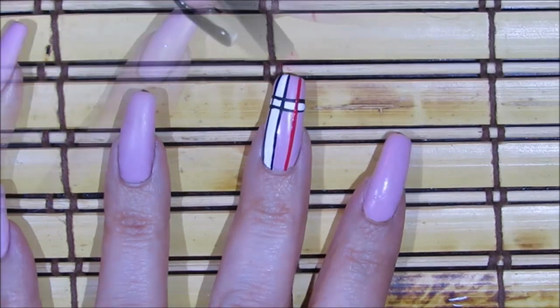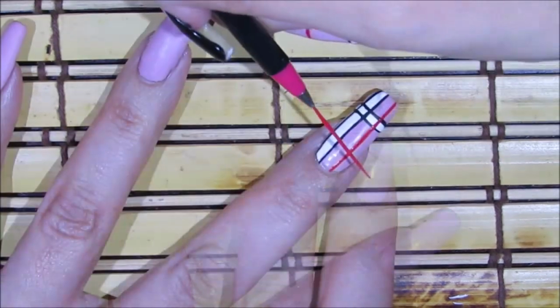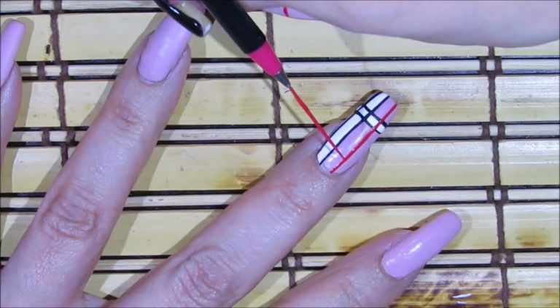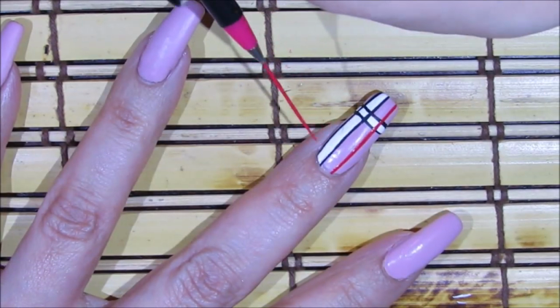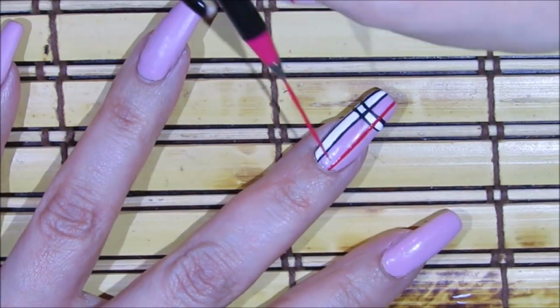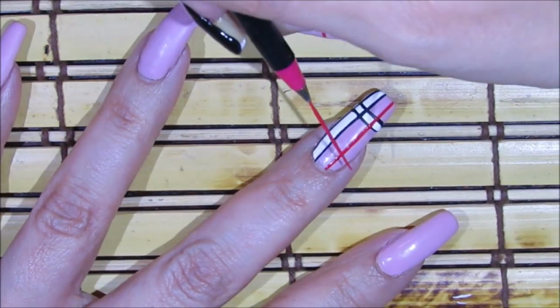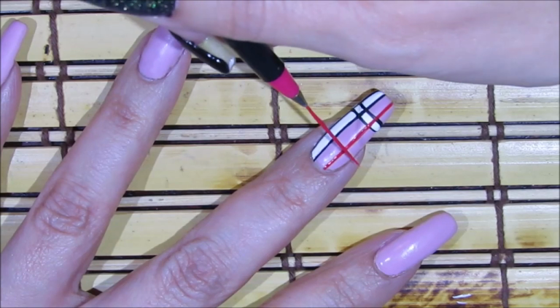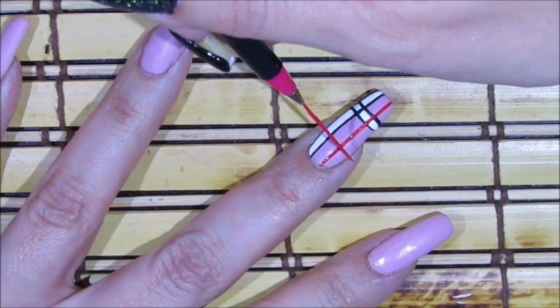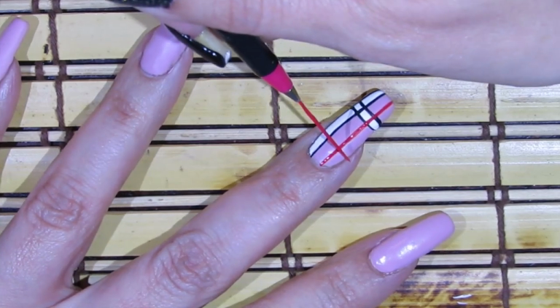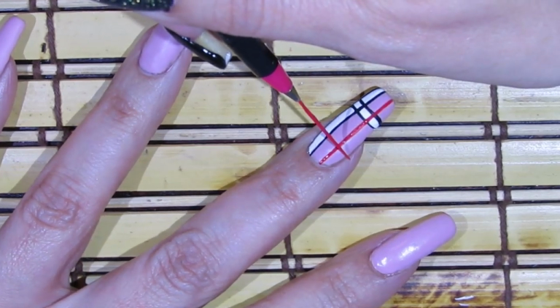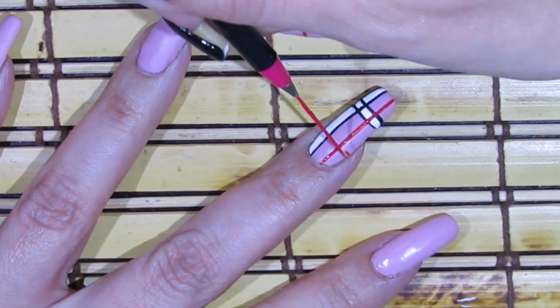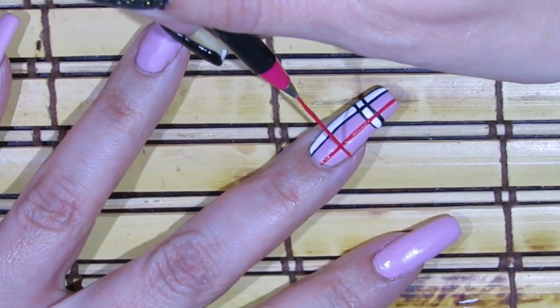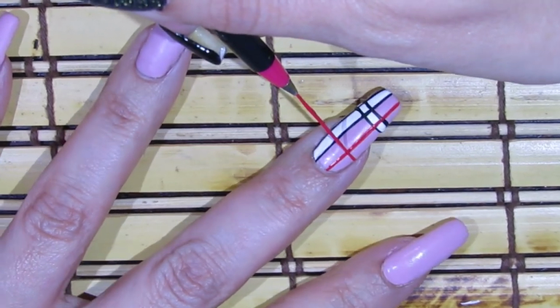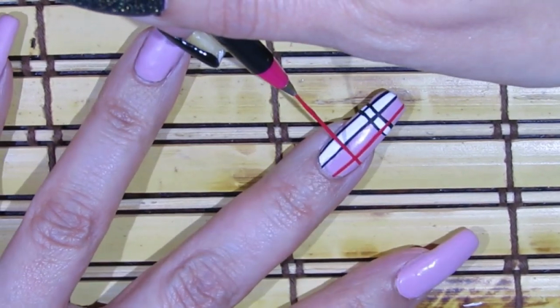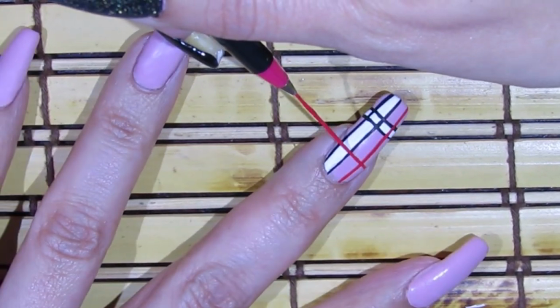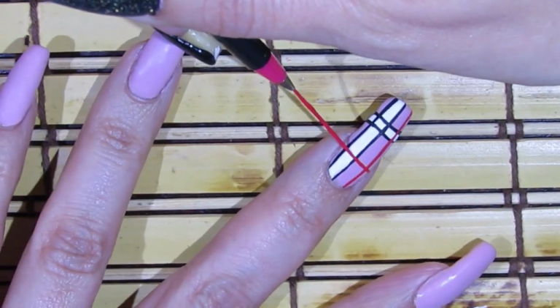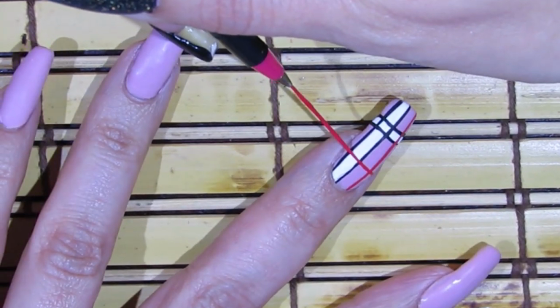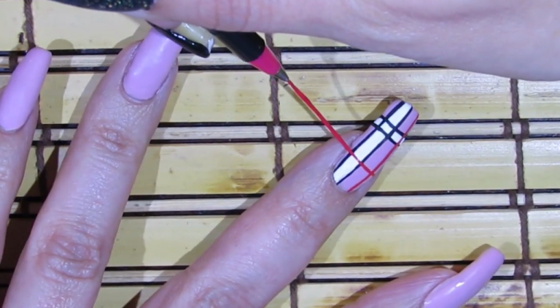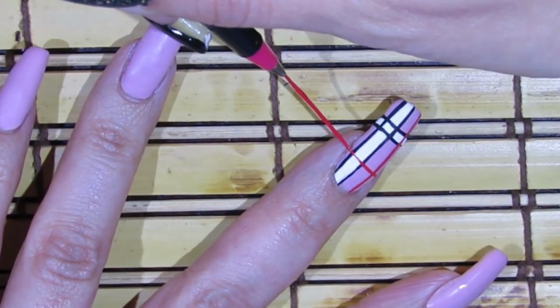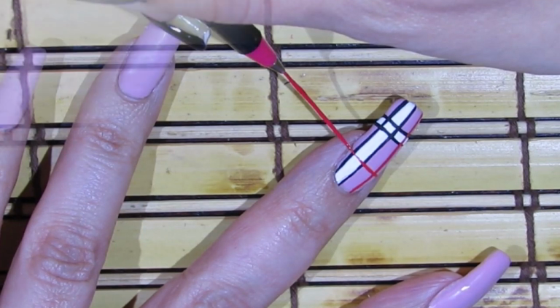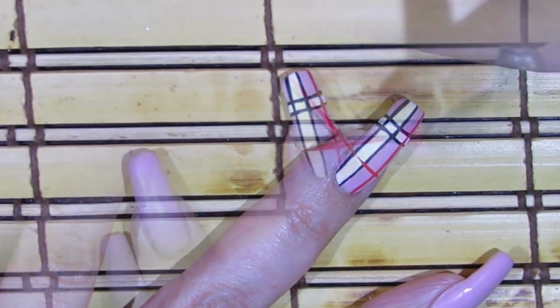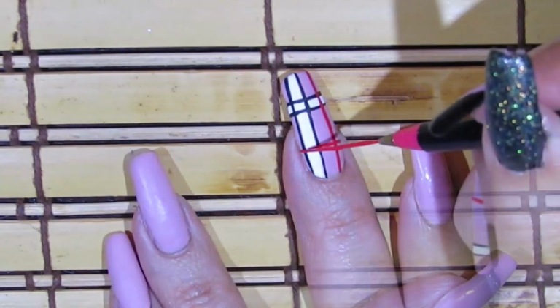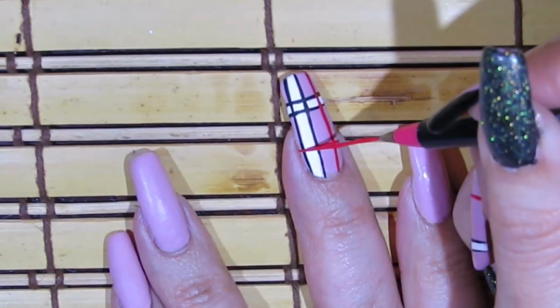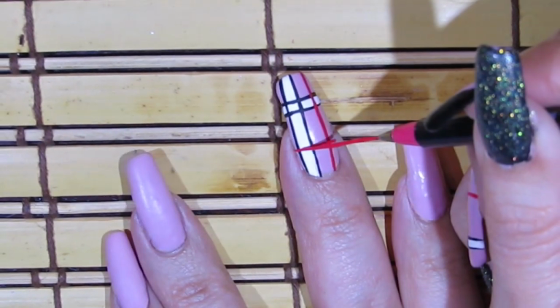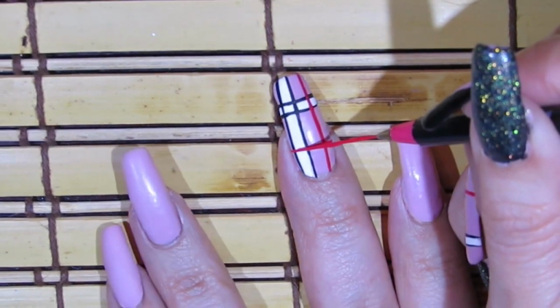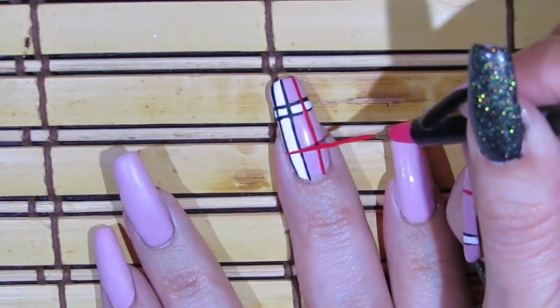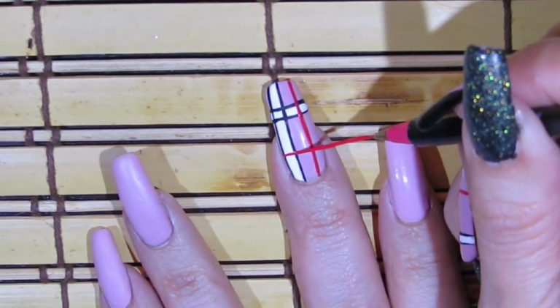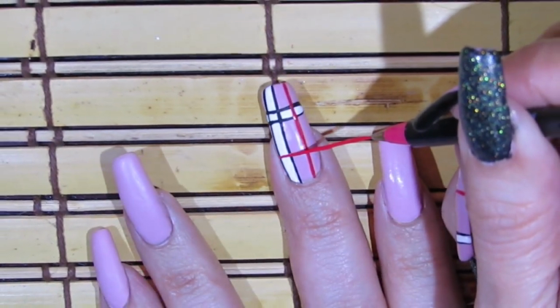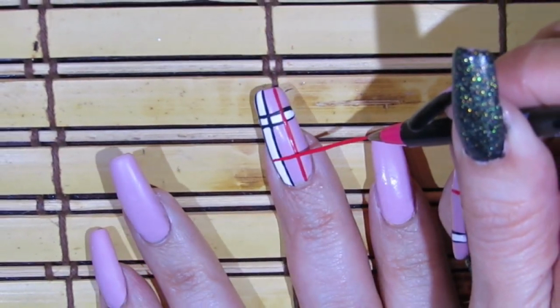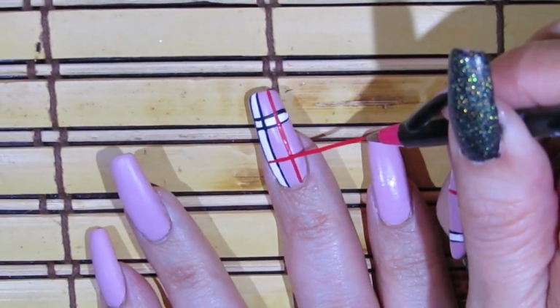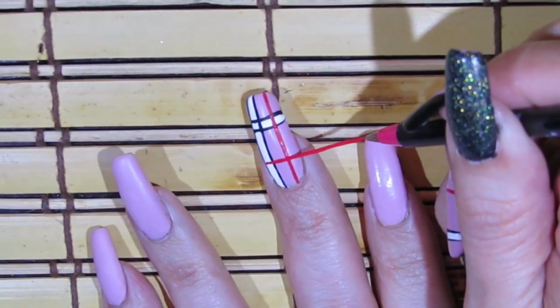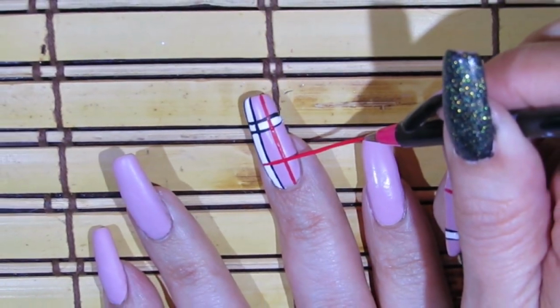Now I'm just going to do a red line across, and going over it one more time.